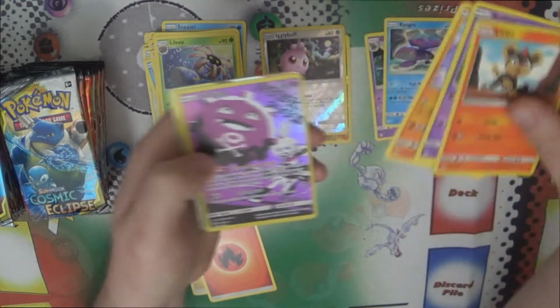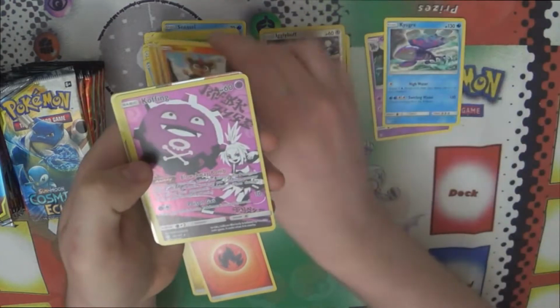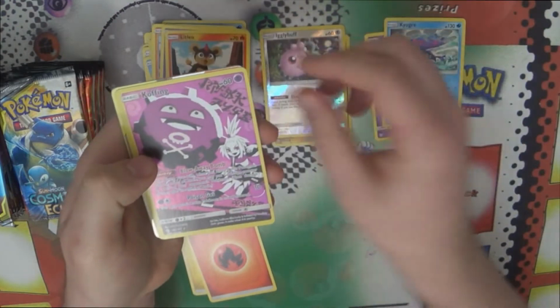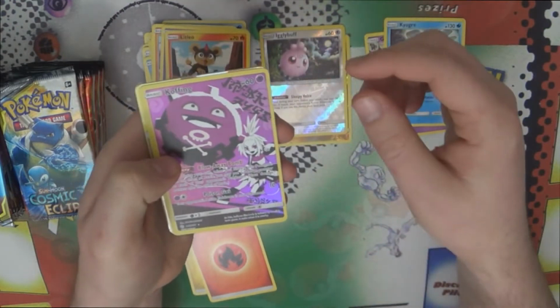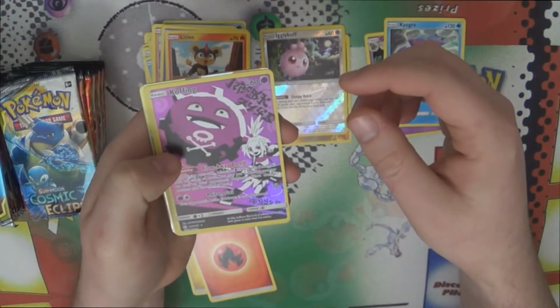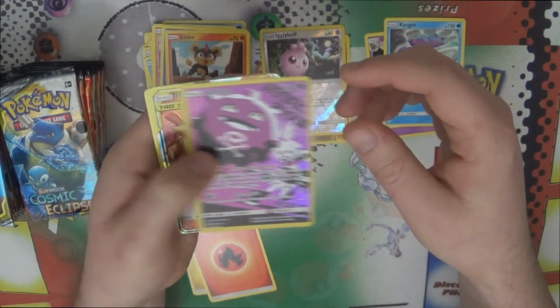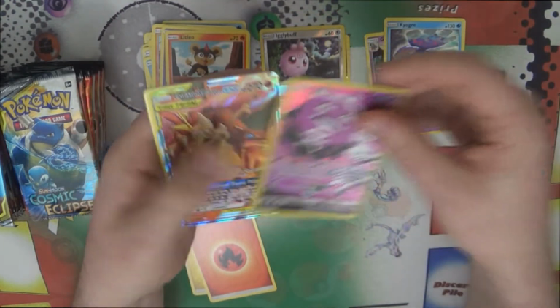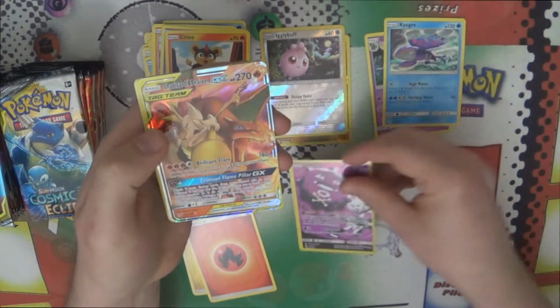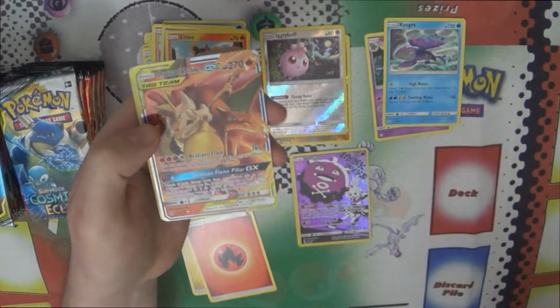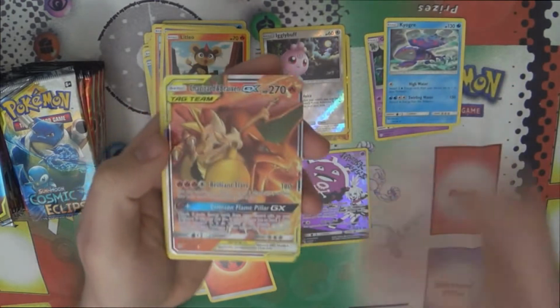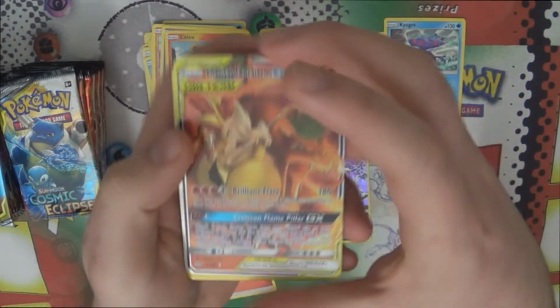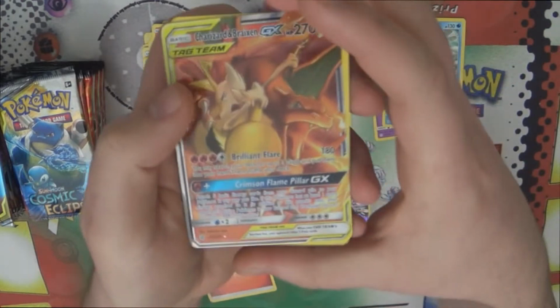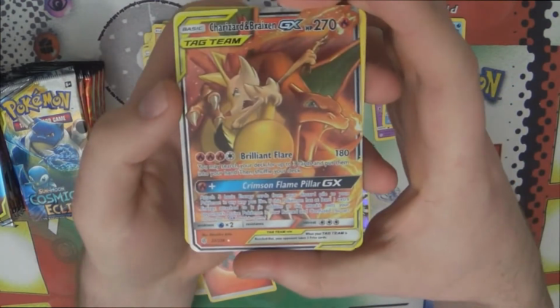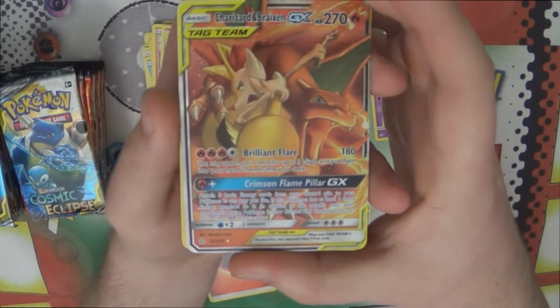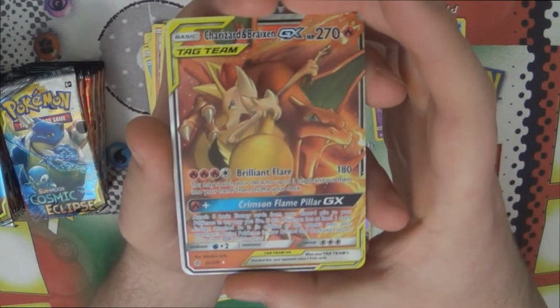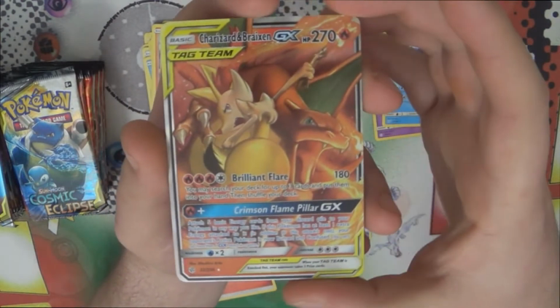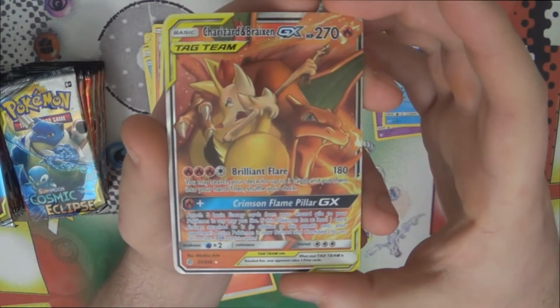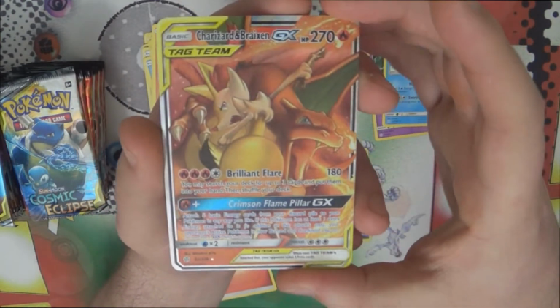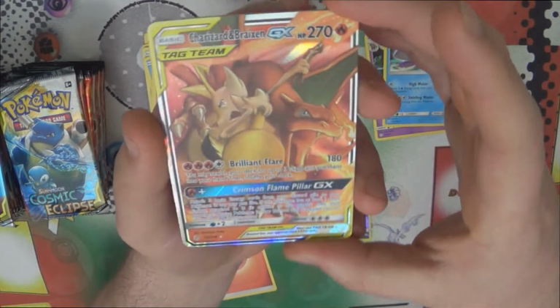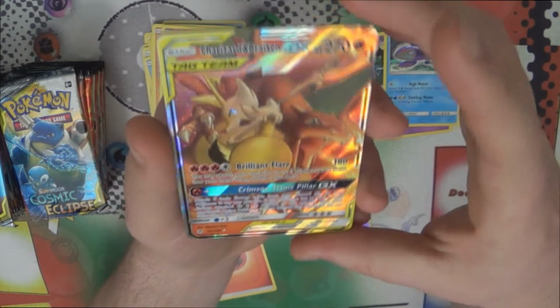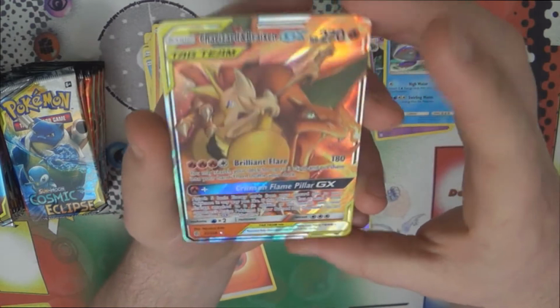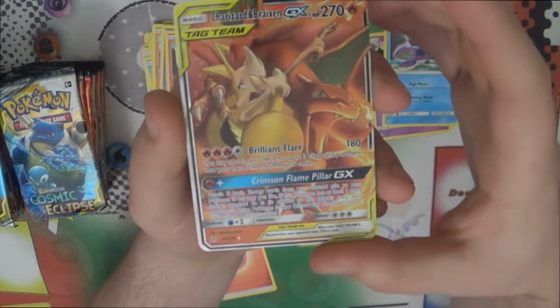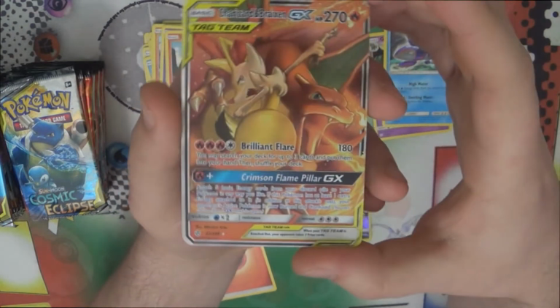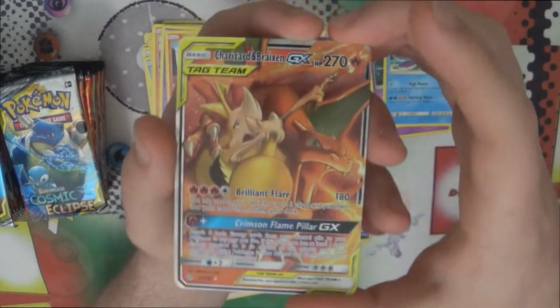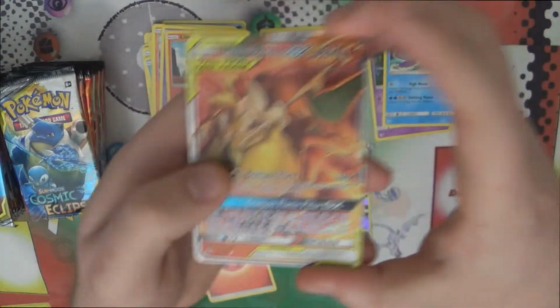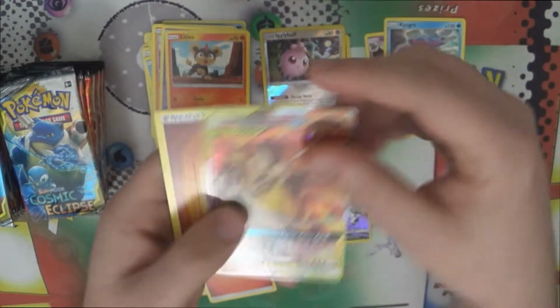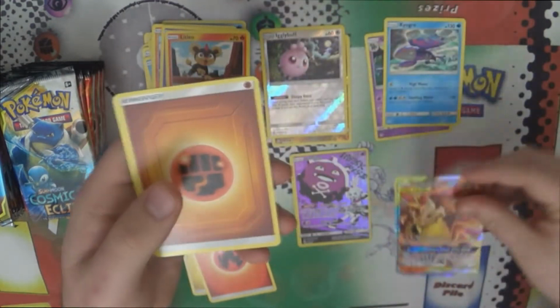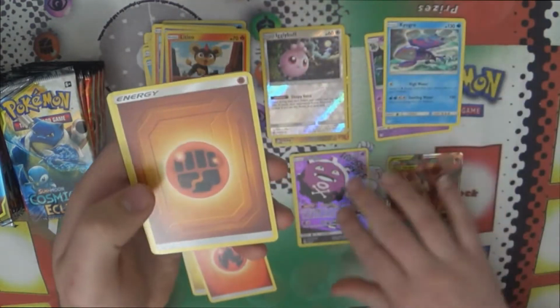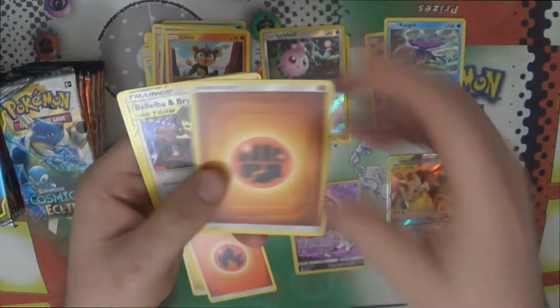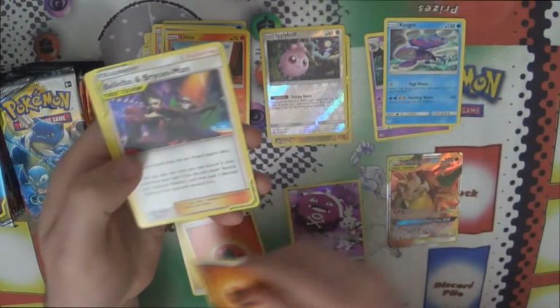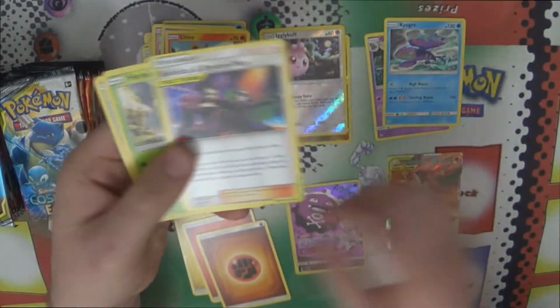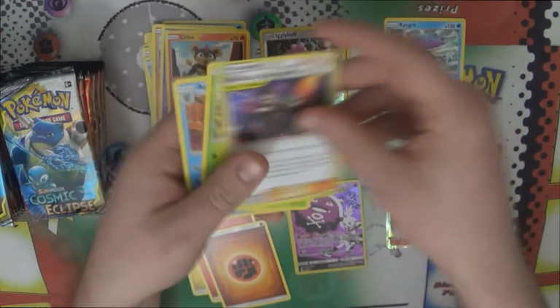We got something good — a character rare and Charizard and Braixen GX! That's one of the better GXs to pull because of how collectible it is. Very cool card, very nice start just a couple of packs in.